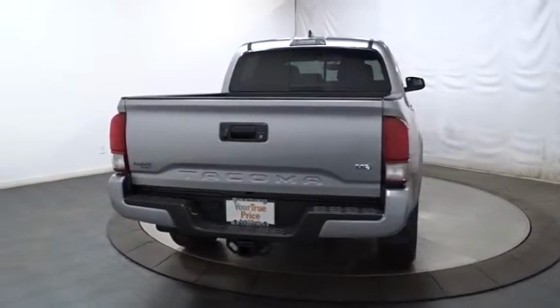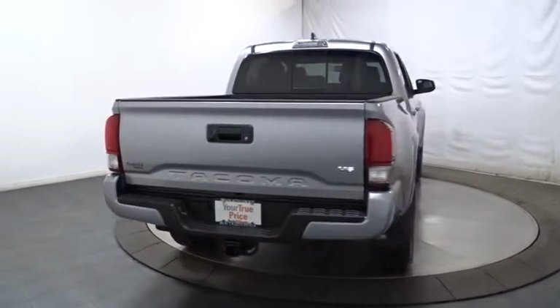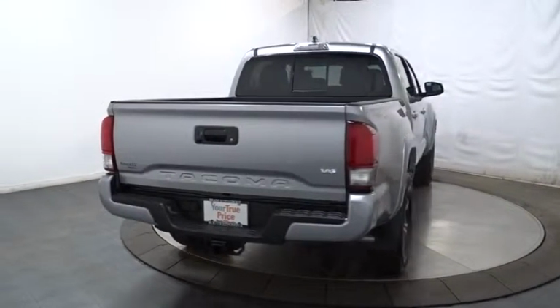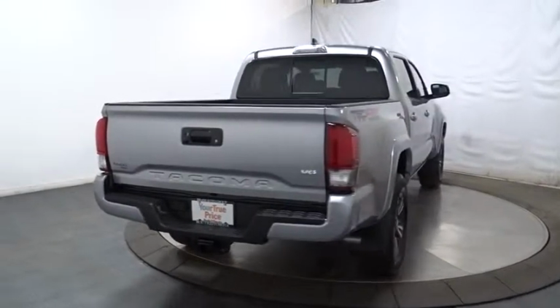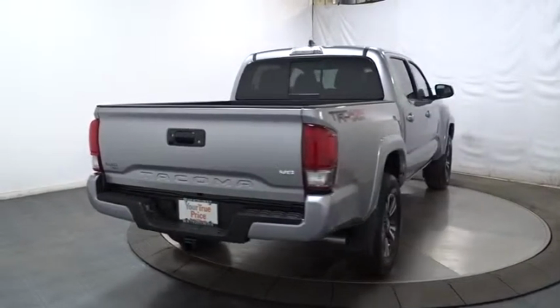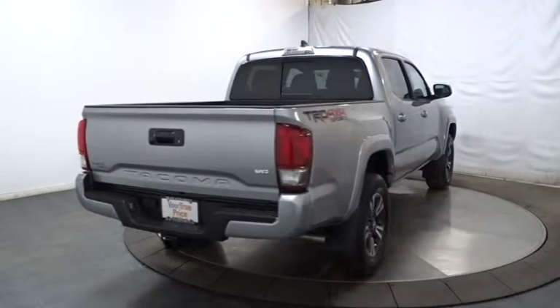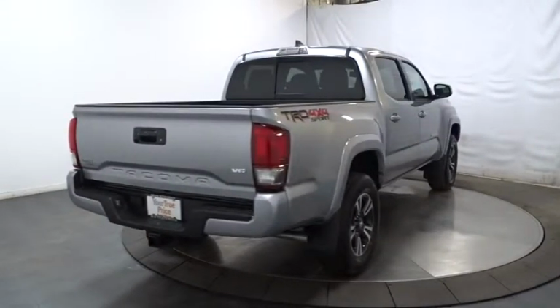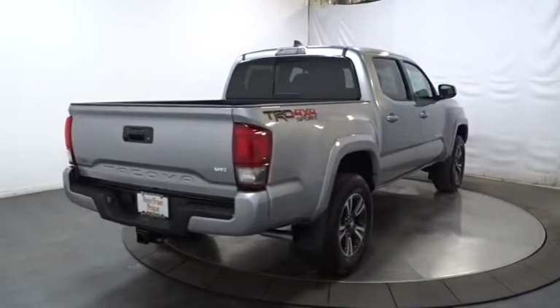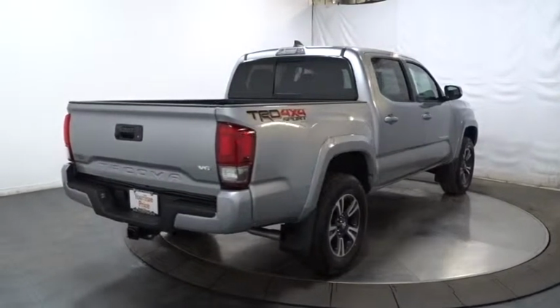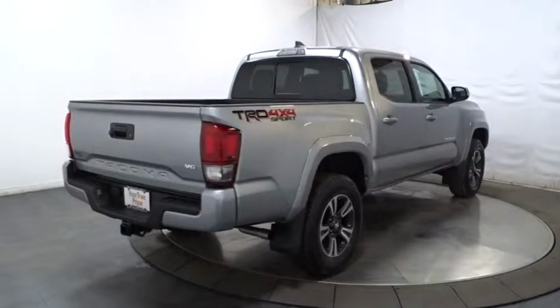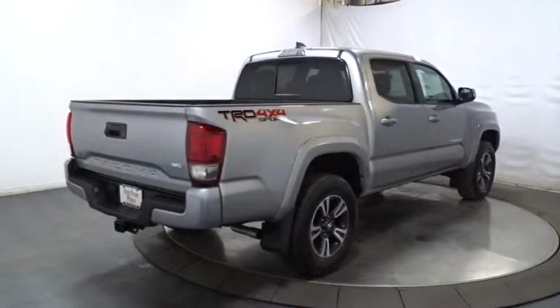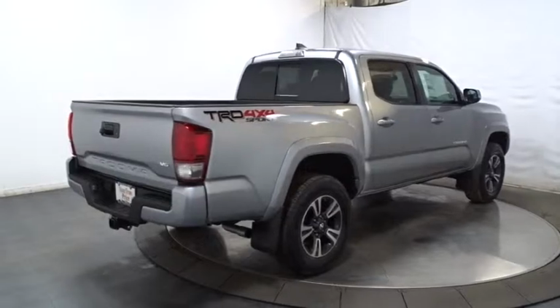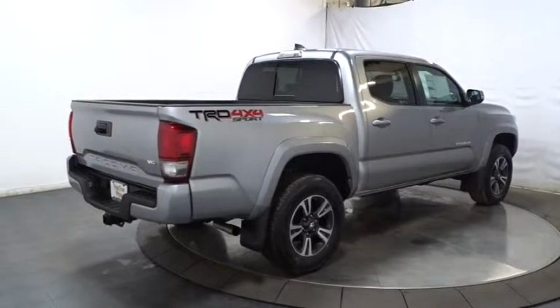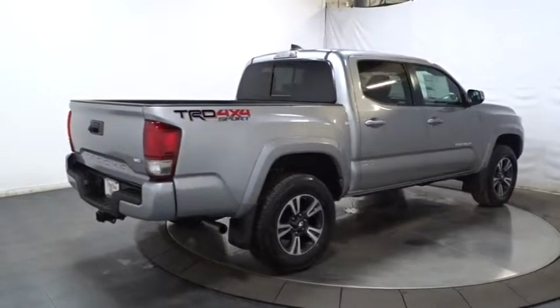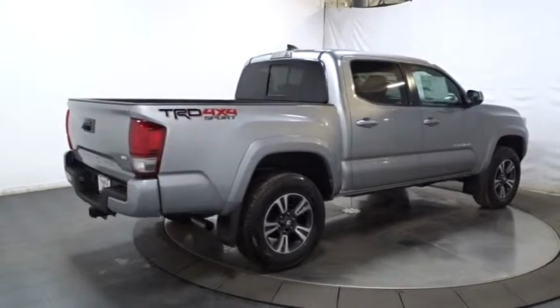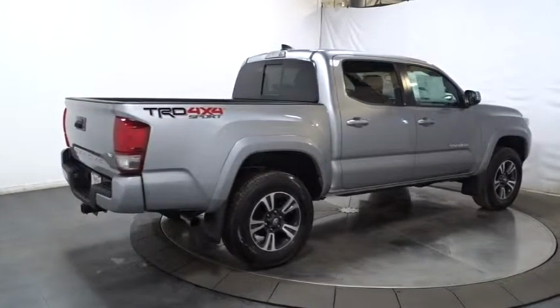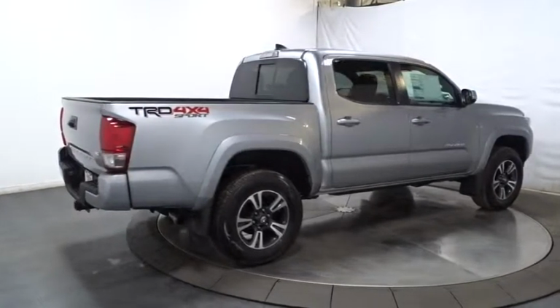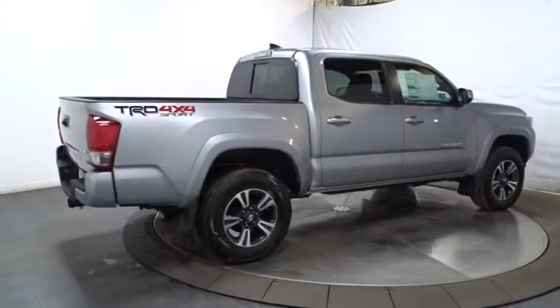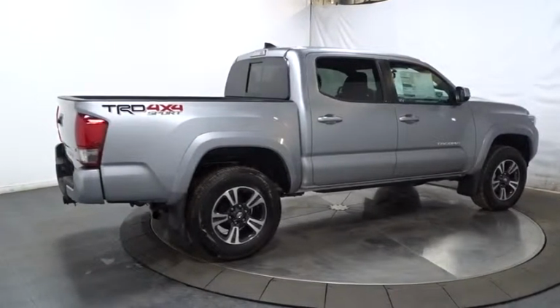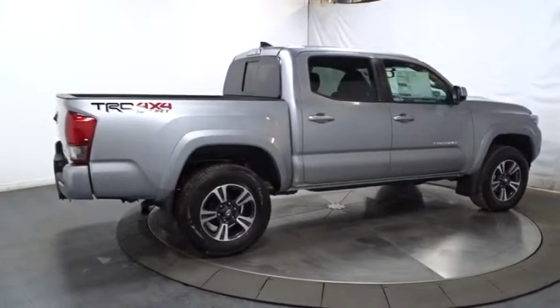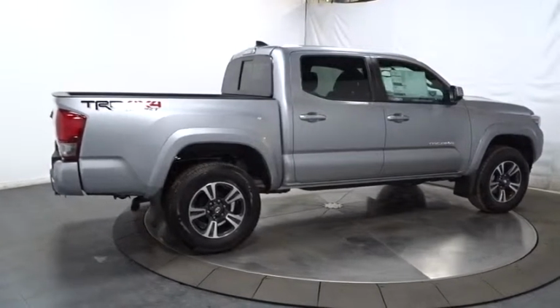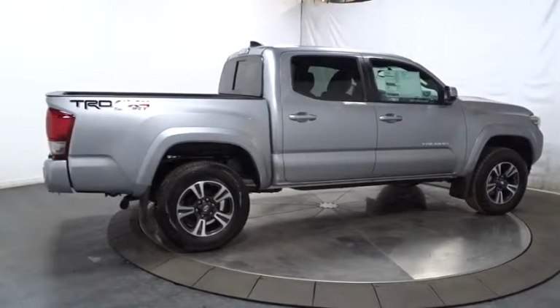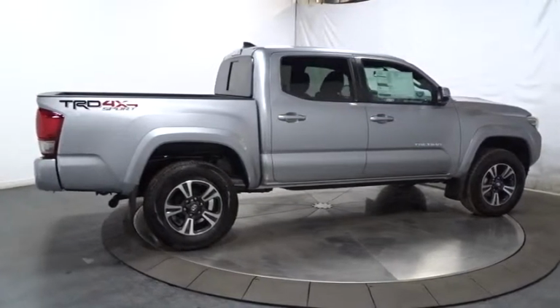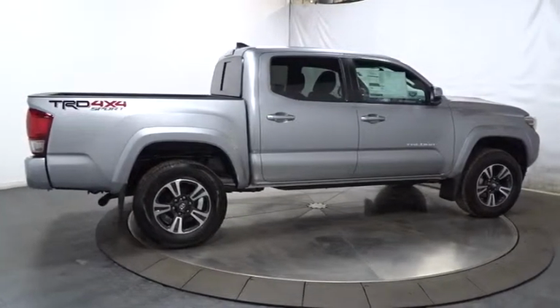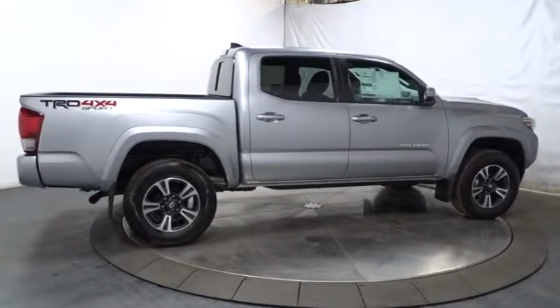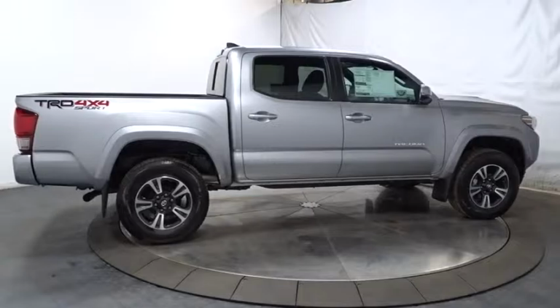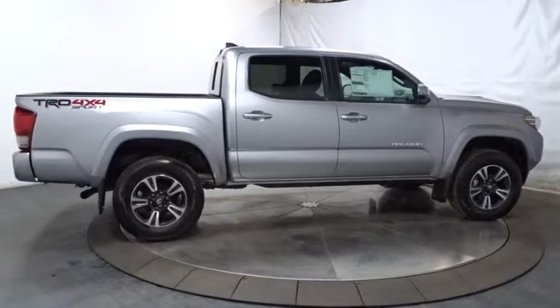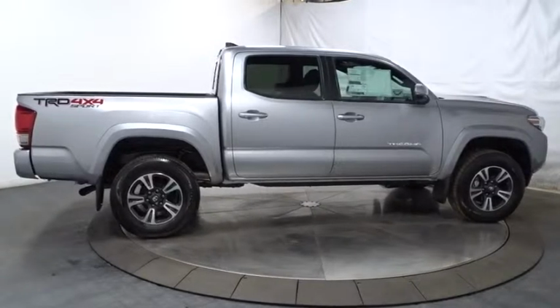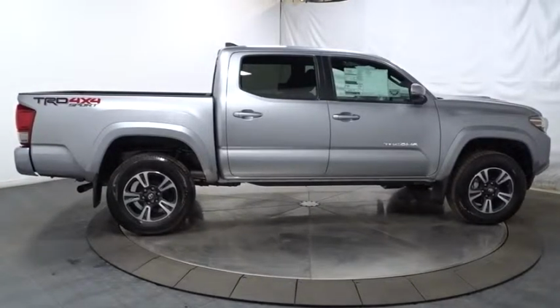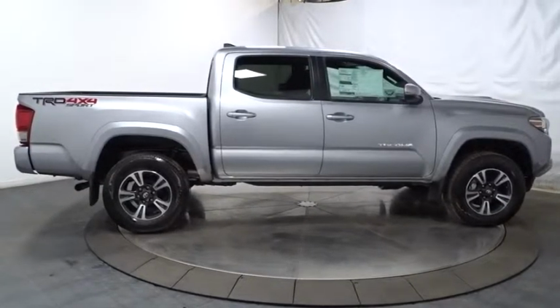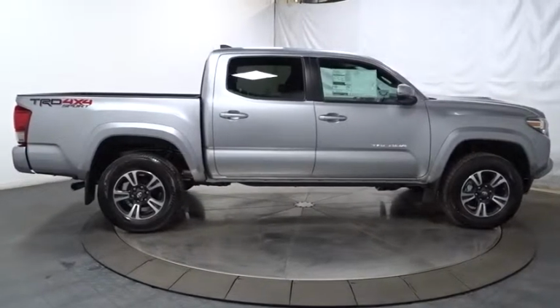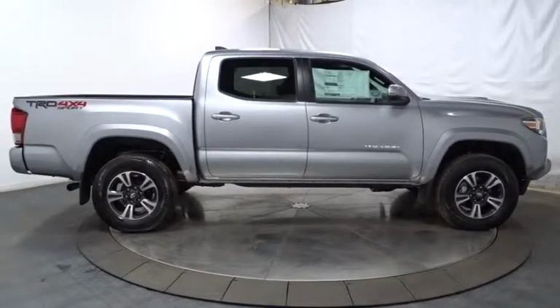Power door locks, outside temperature gauge, HD radio, tachometer, brake assist, remote keyless entry, body color door handles, engine immobilizer, low tire pressure warning.